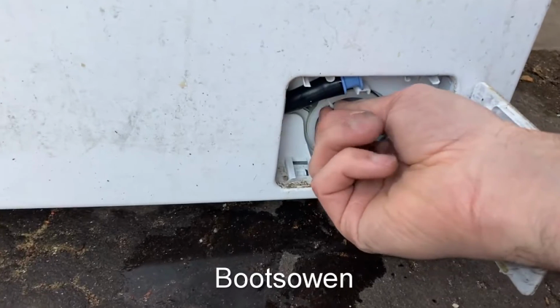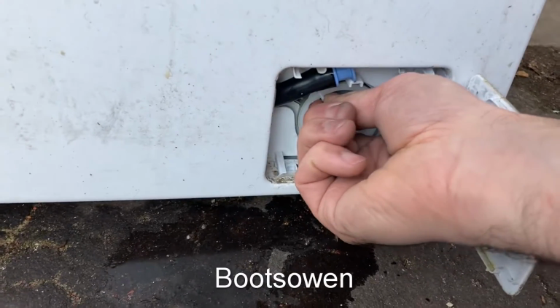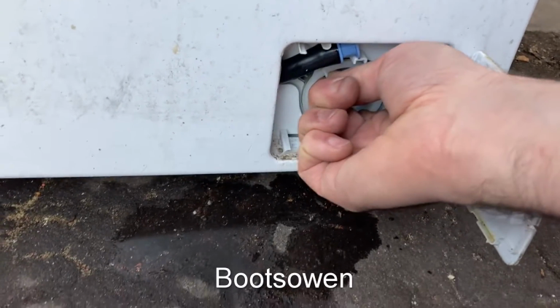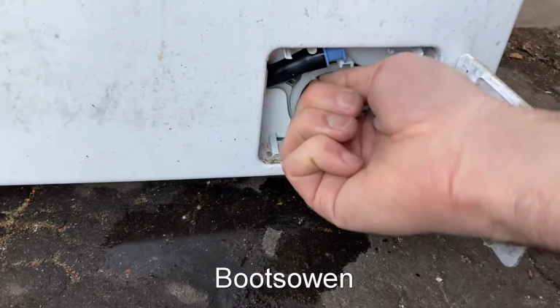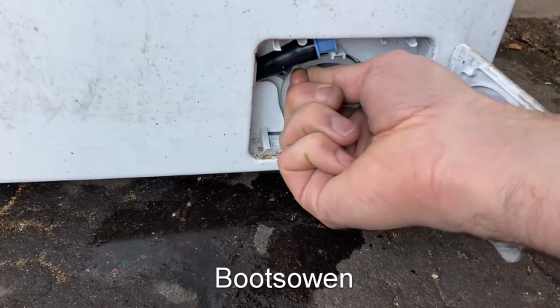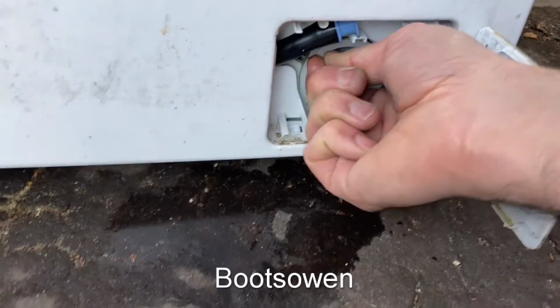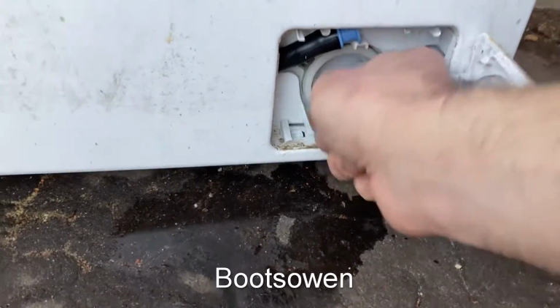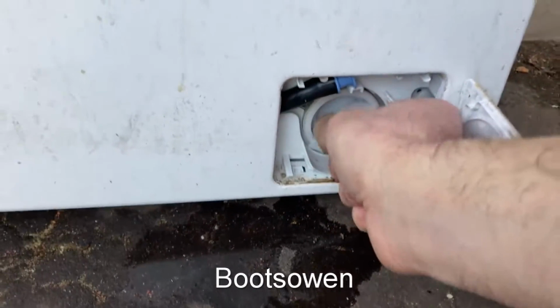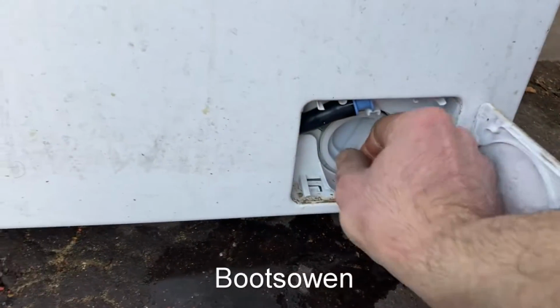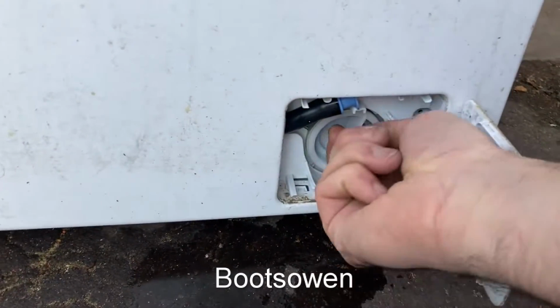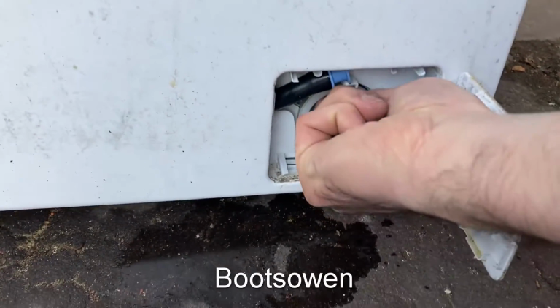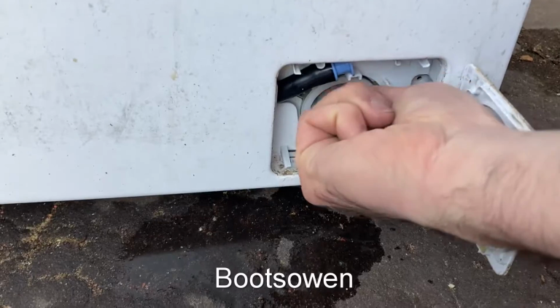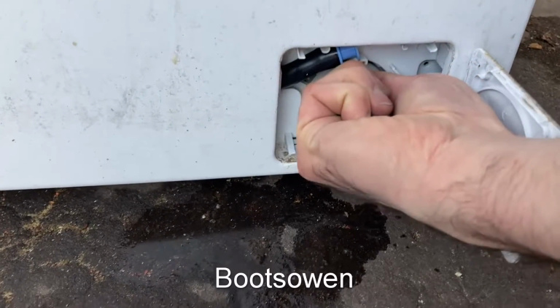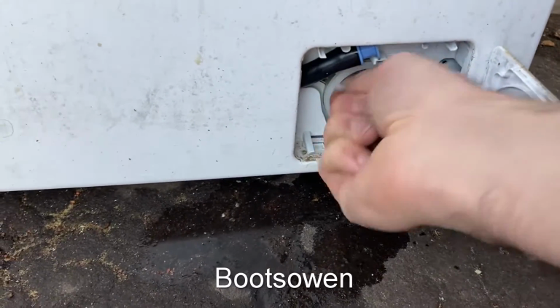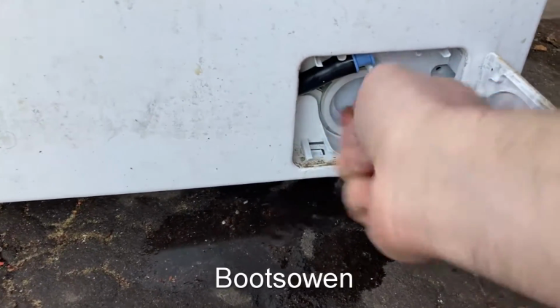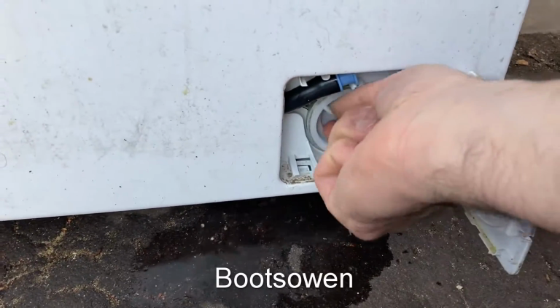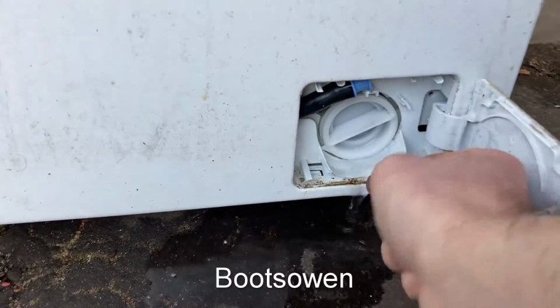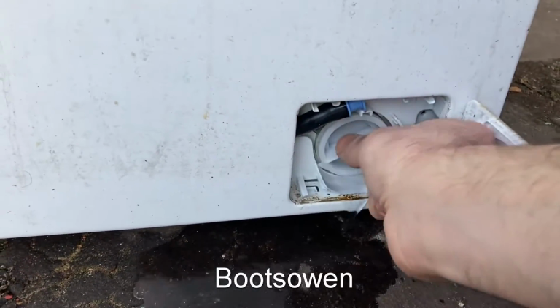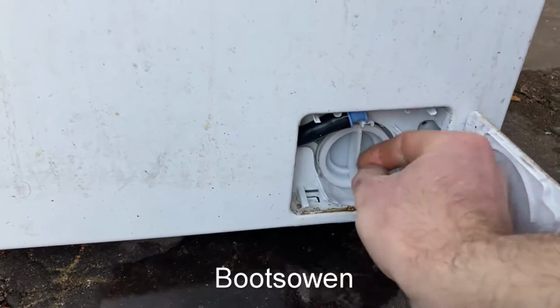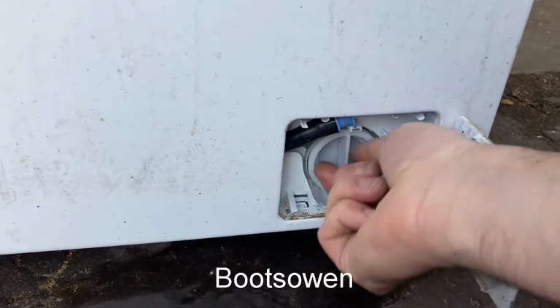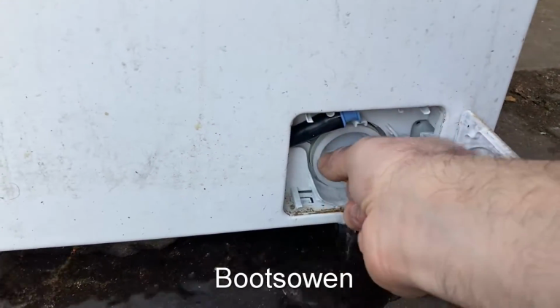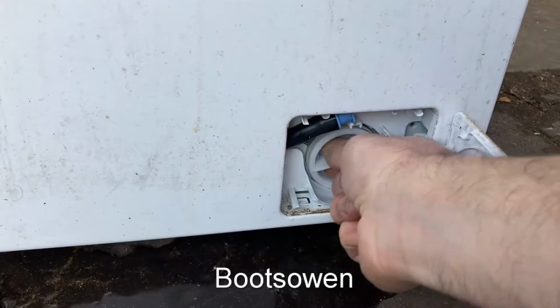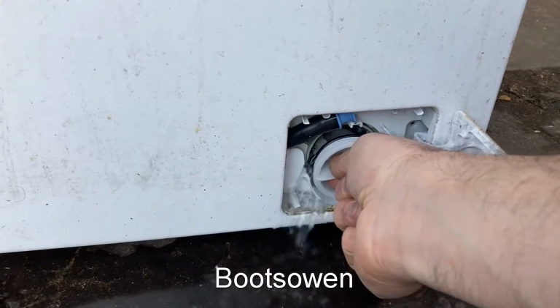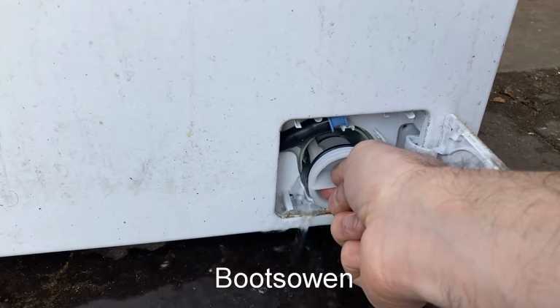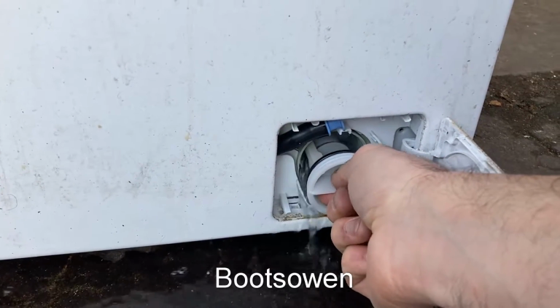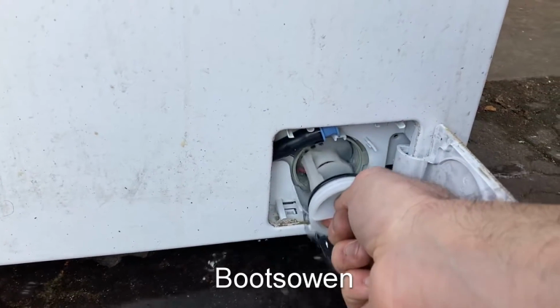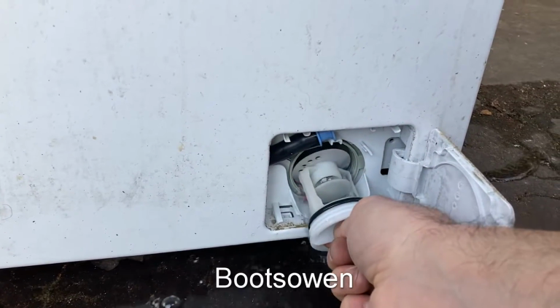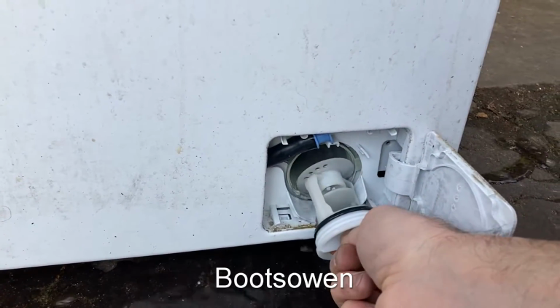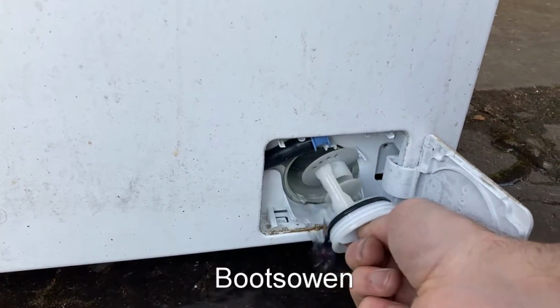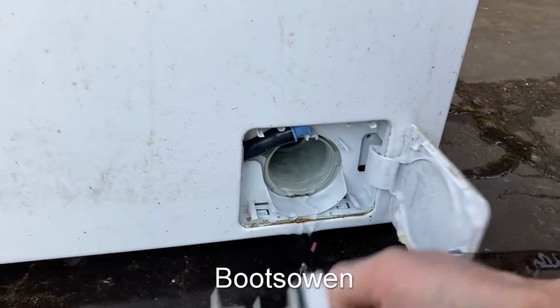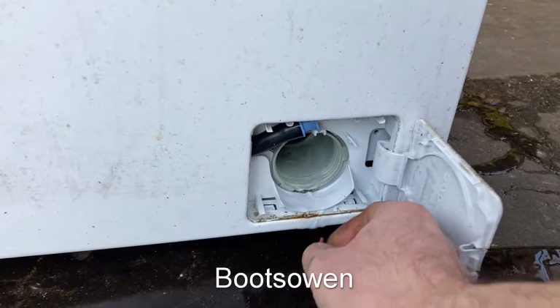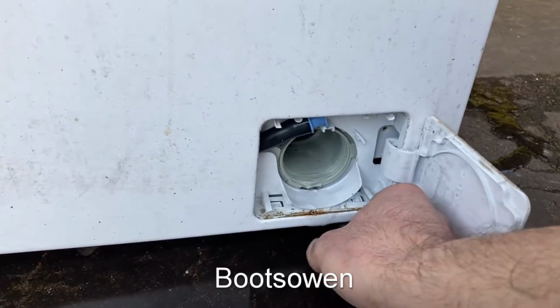And then in here is a very stiff filter, but my fingers are able to twist it open. There's a bit of water, a bit more water in there. I can feel something stopping it turning, which is in this case bizarre.